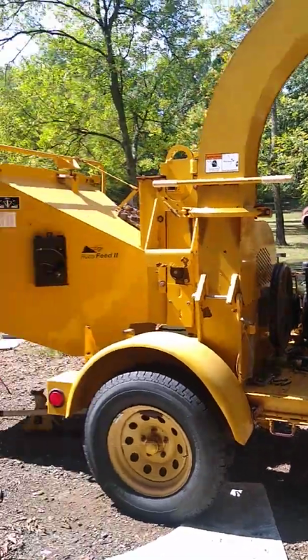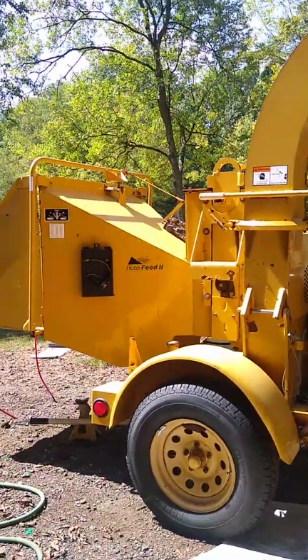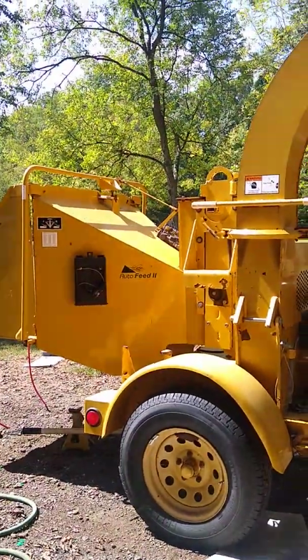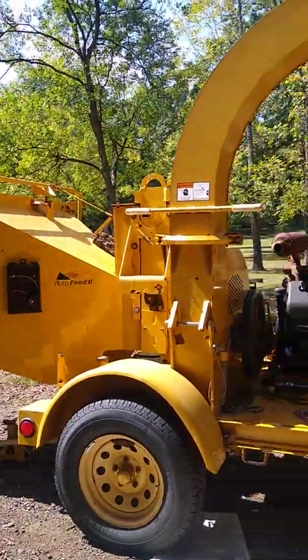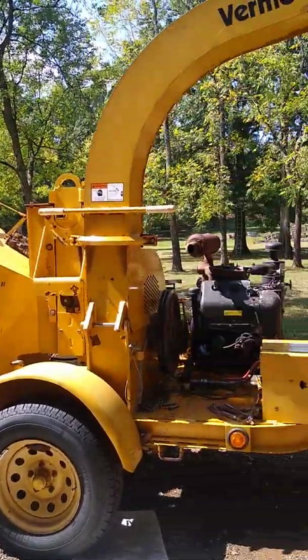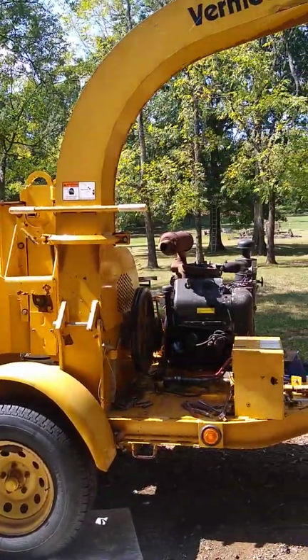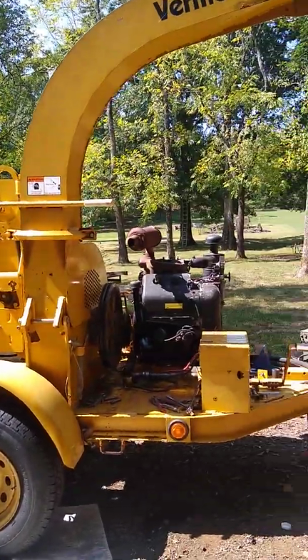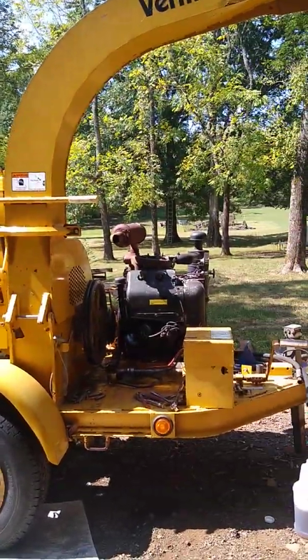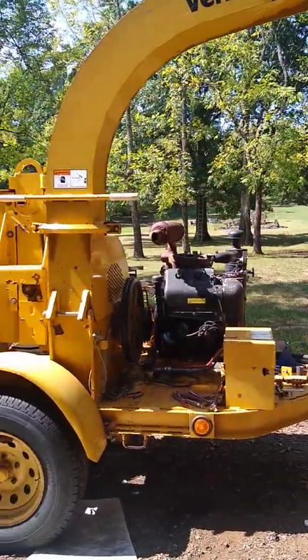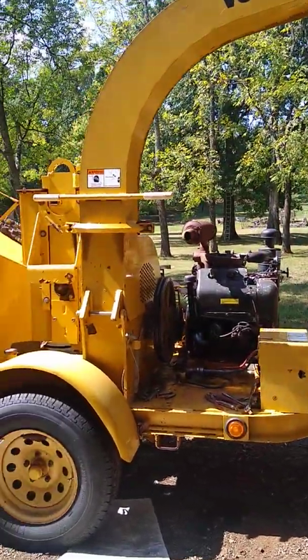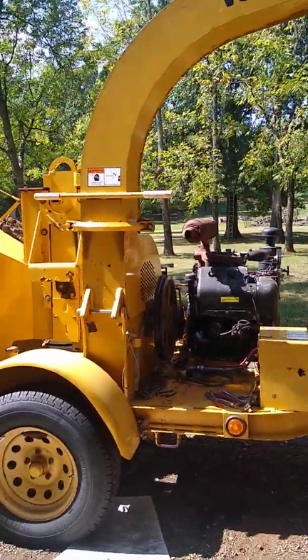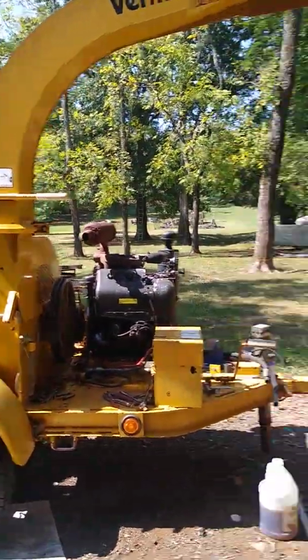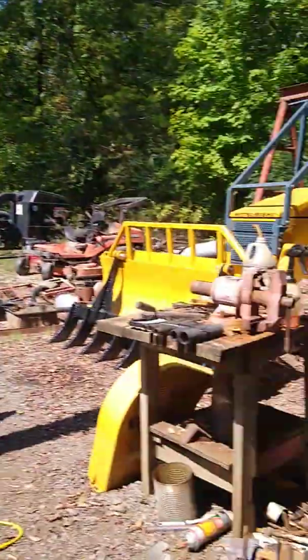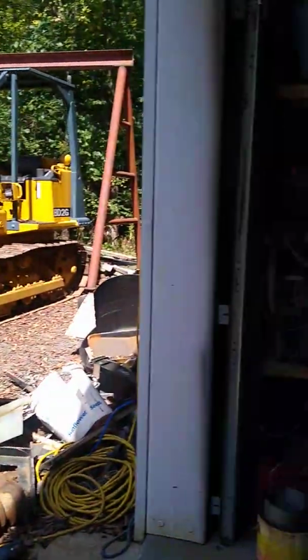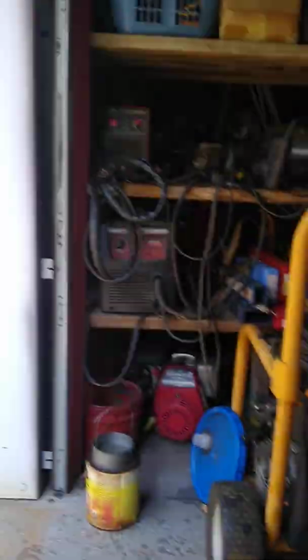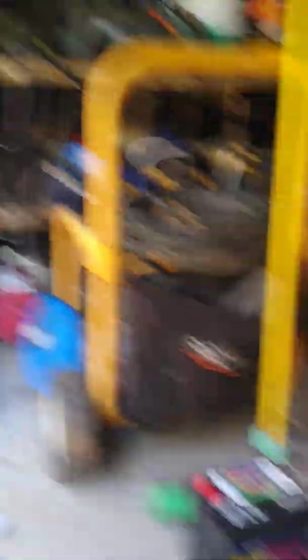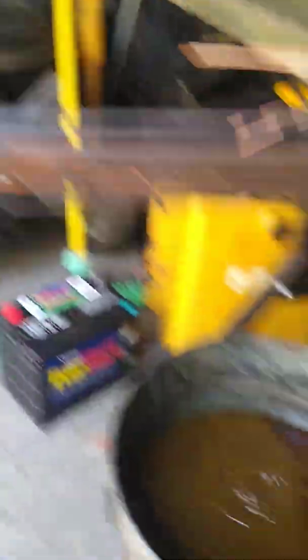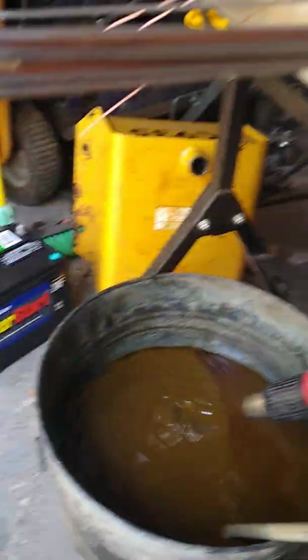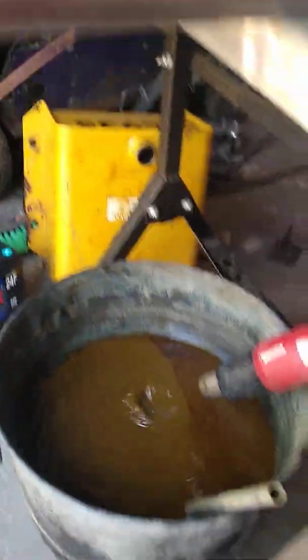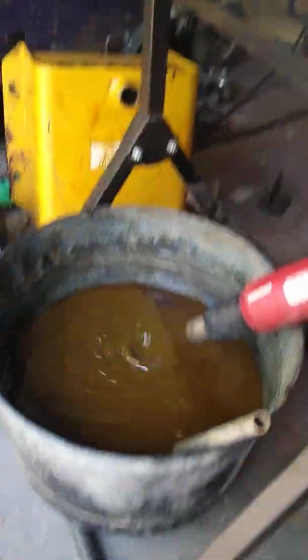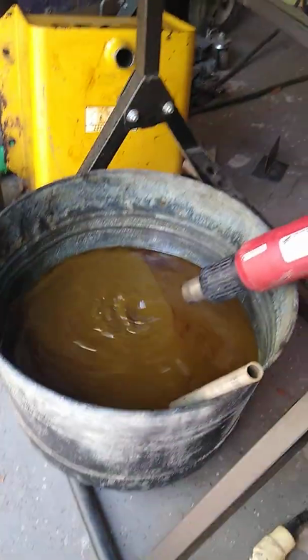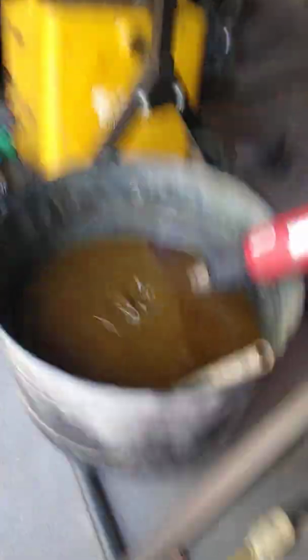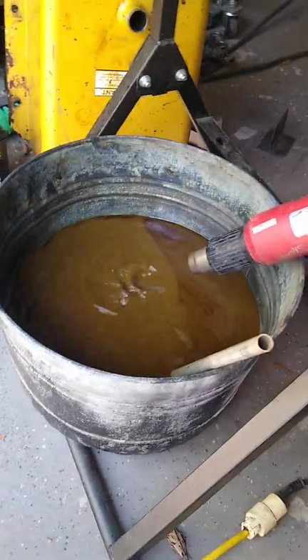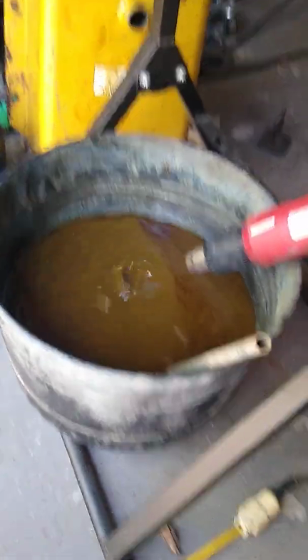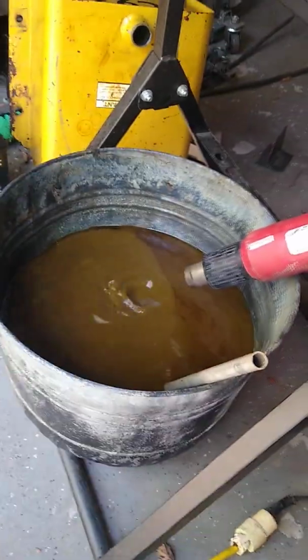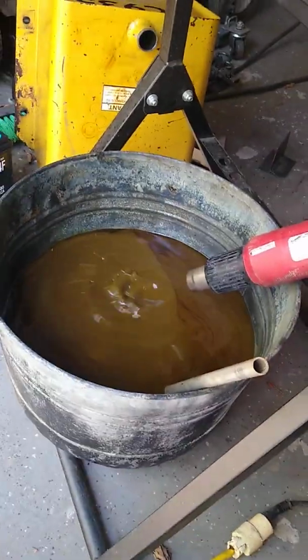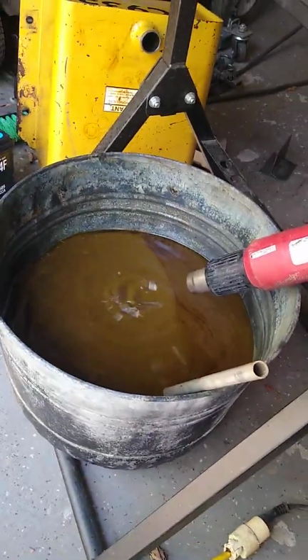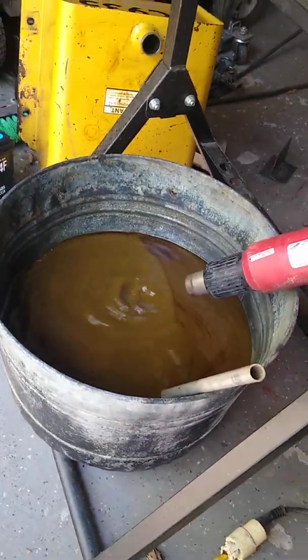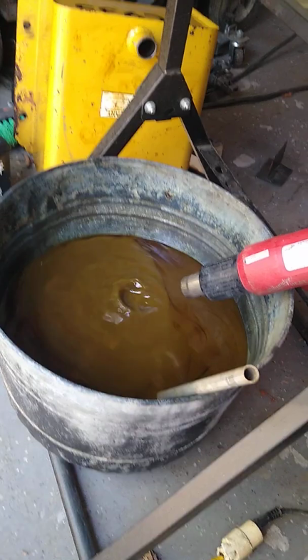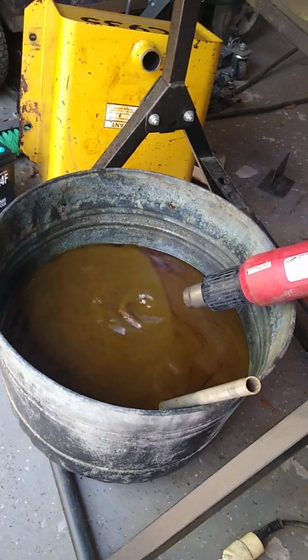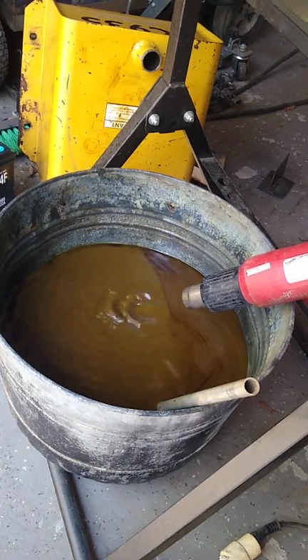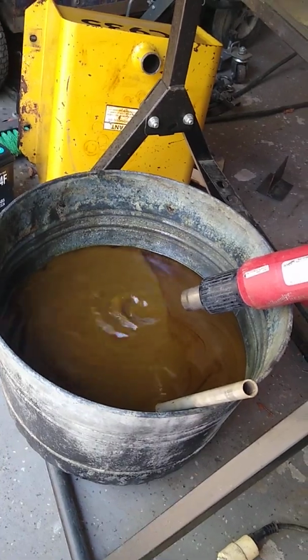The wood chipper had brand new fluid. The cap came off the reservoir, it rained into it, and it just sat — it was never run.